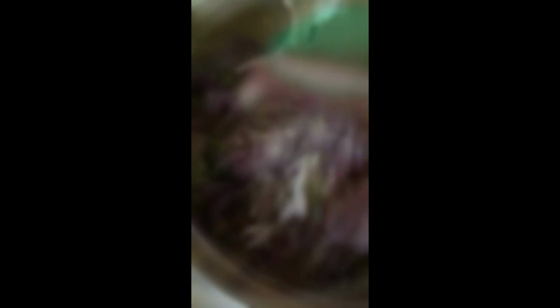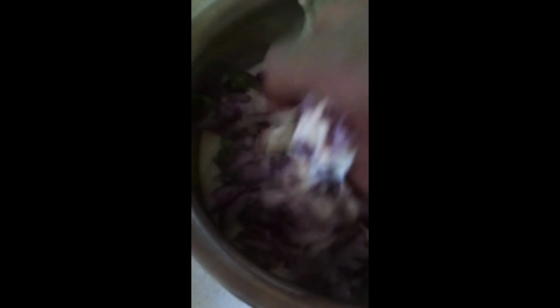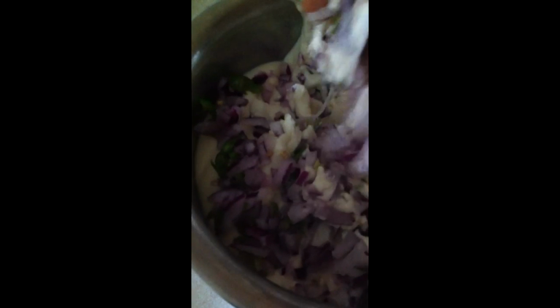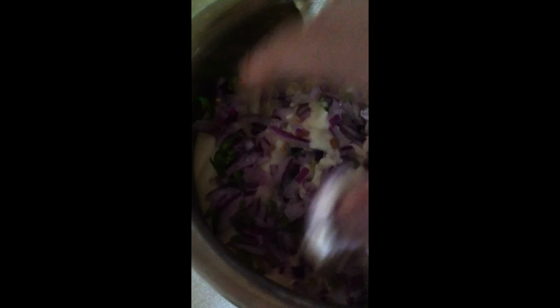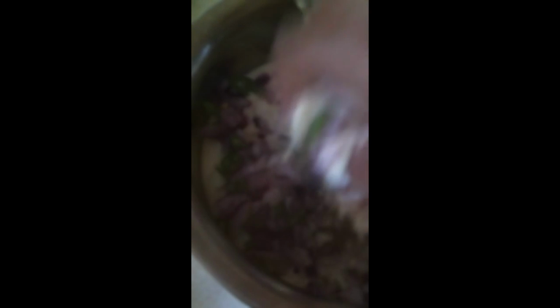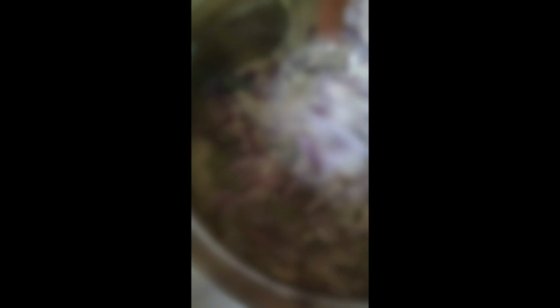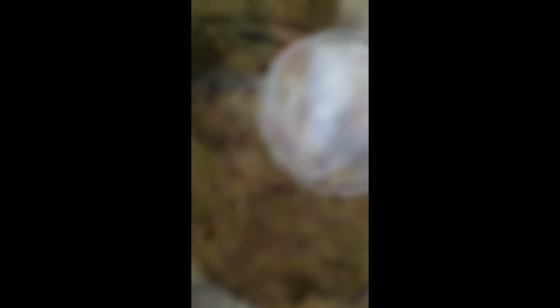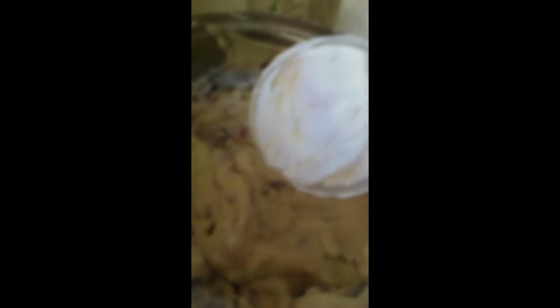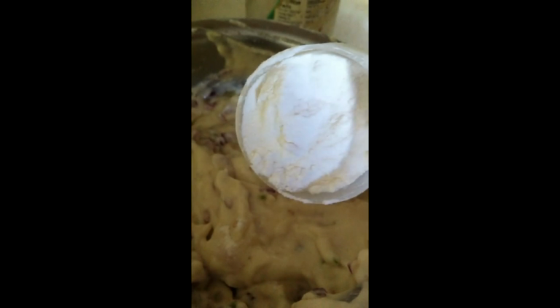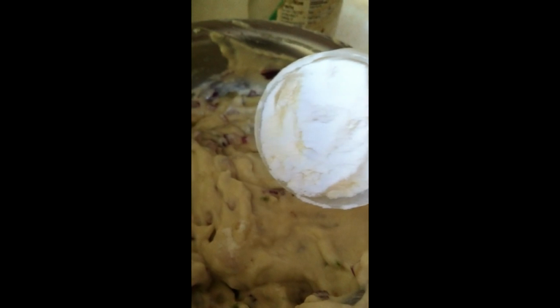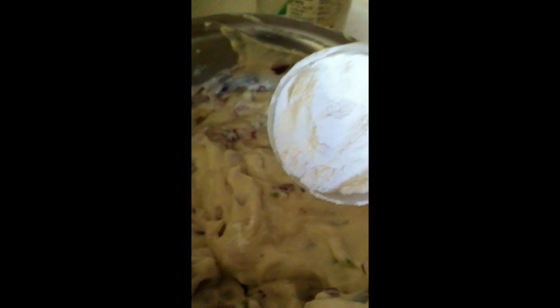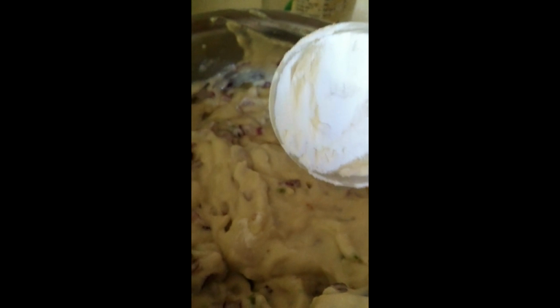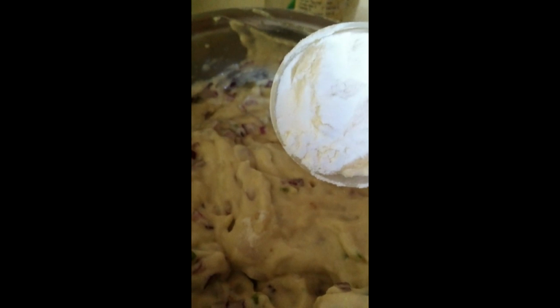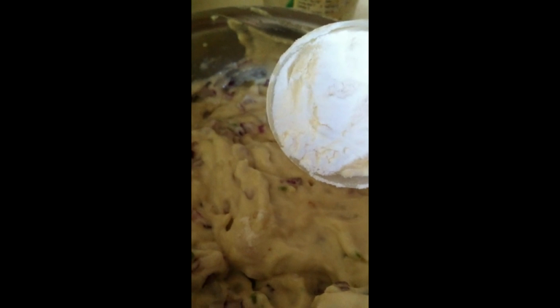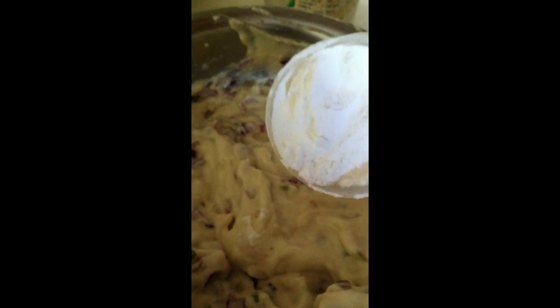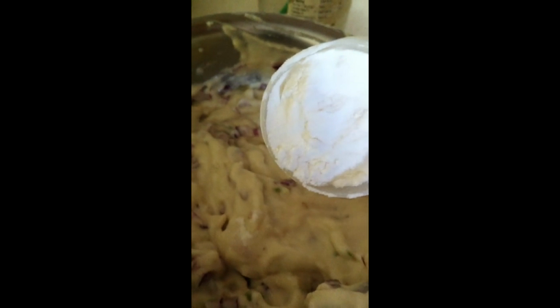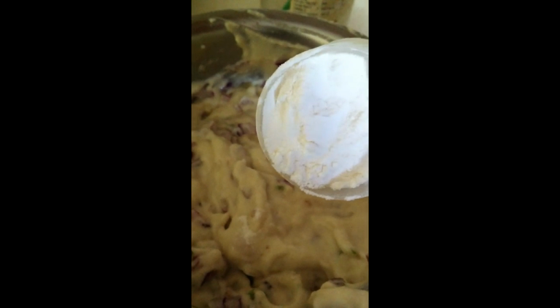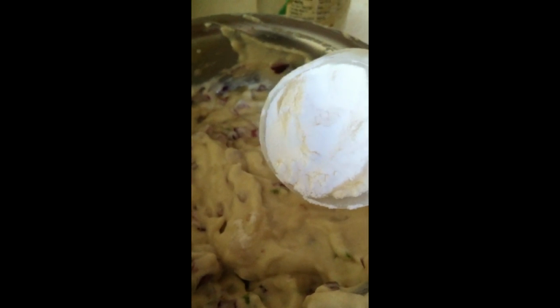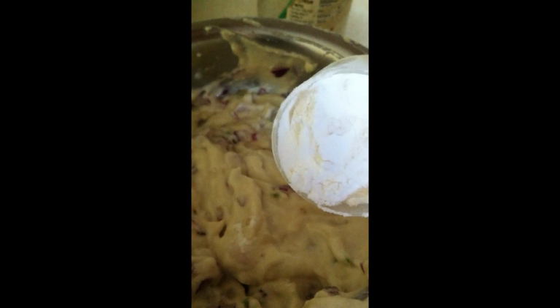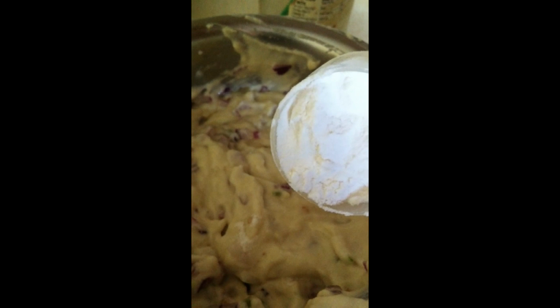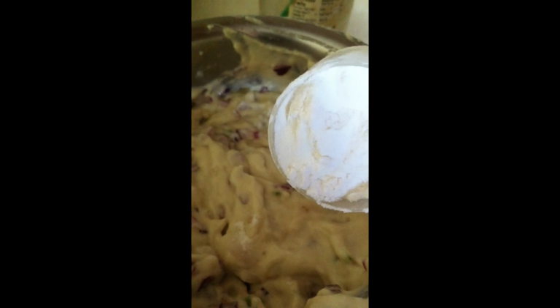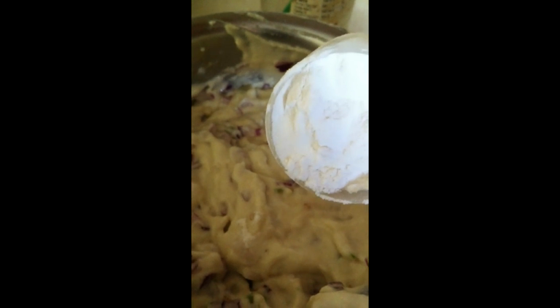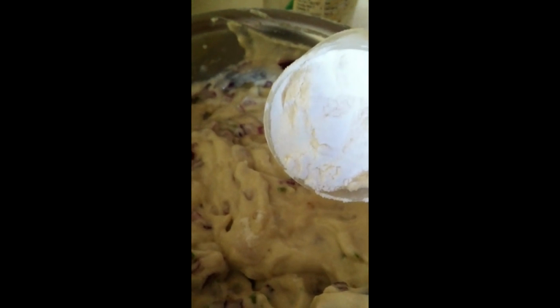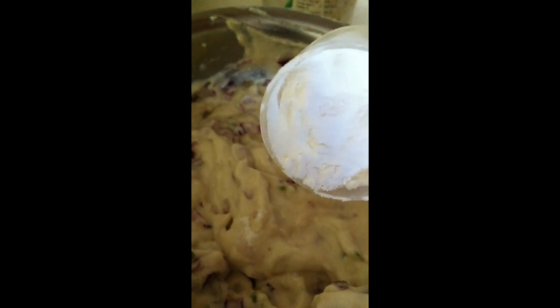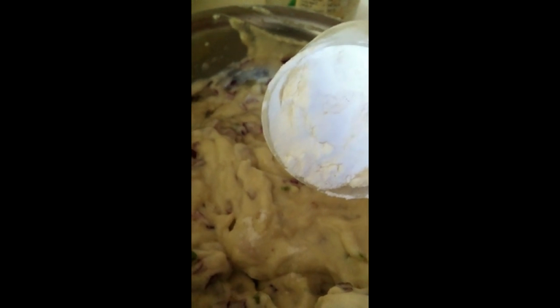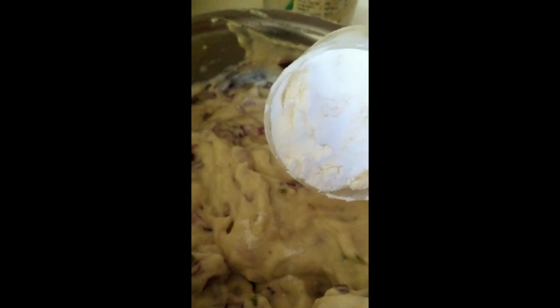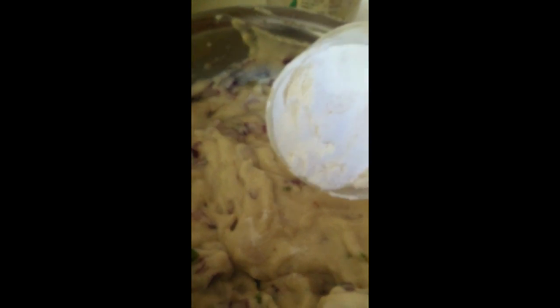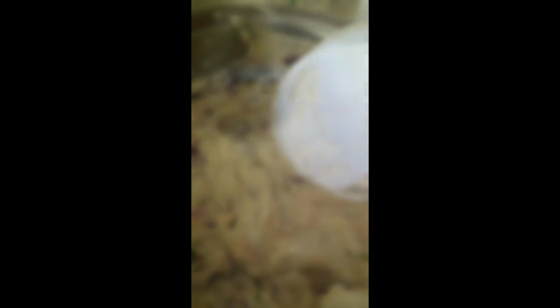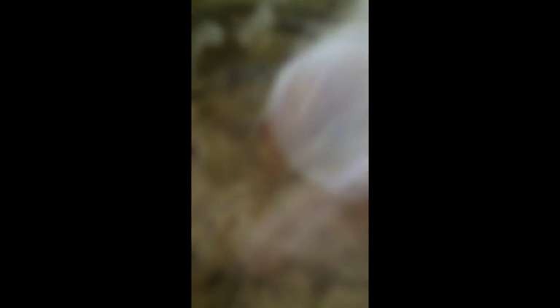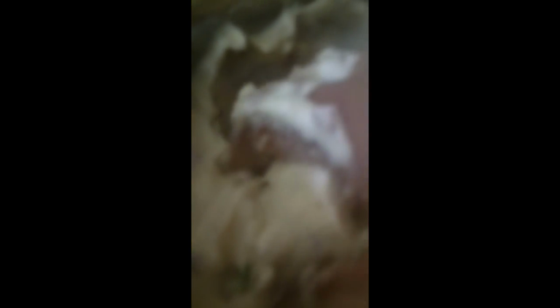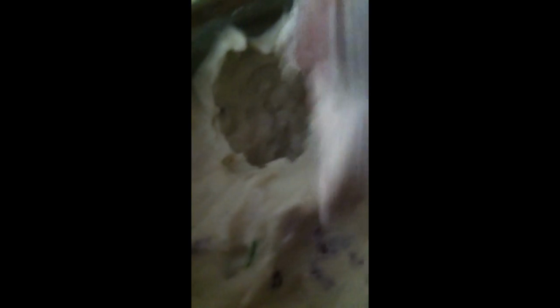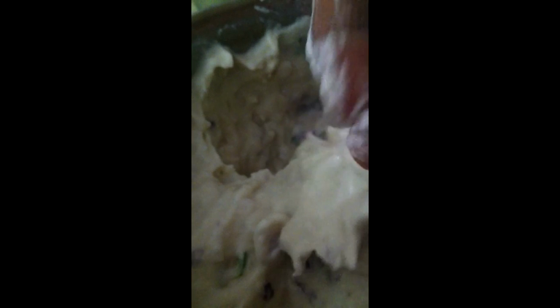Let's mix everything together. I forgot to mention — I am going to add about 1 tablespoon of rice flour to this and mix the batter. Now I have mixed everything.